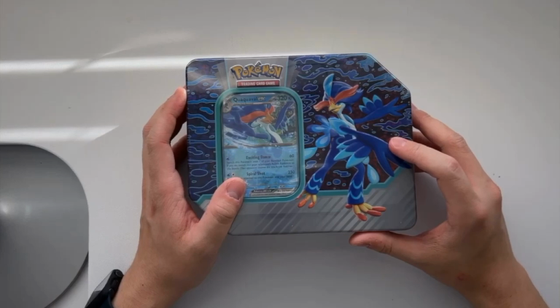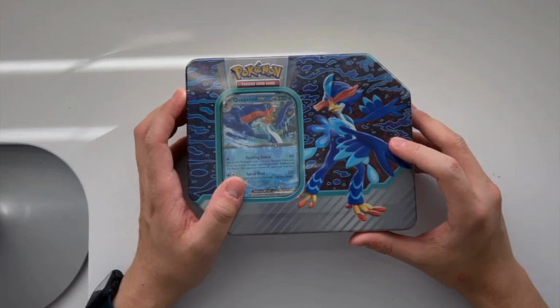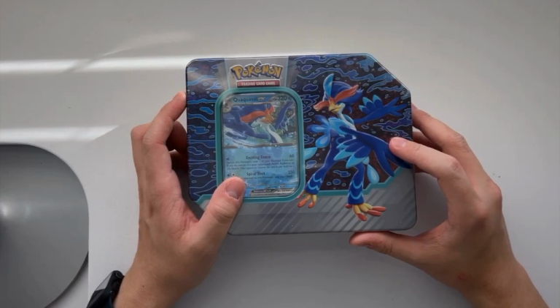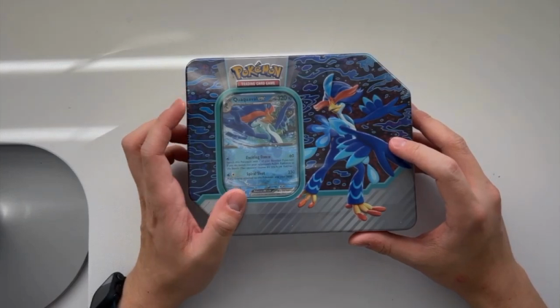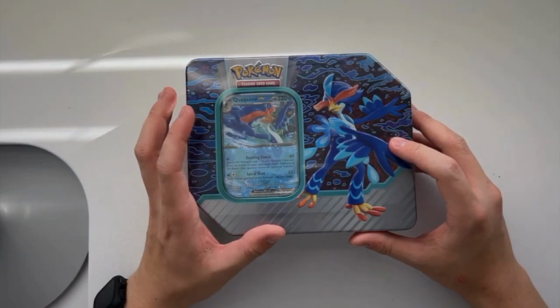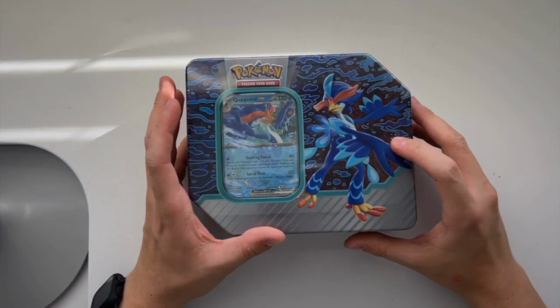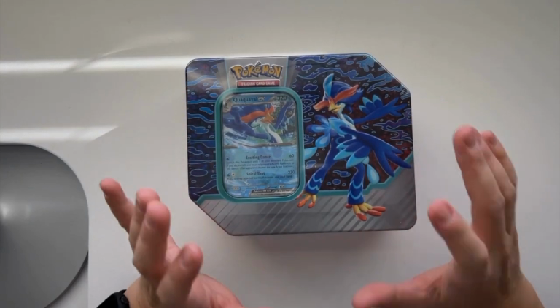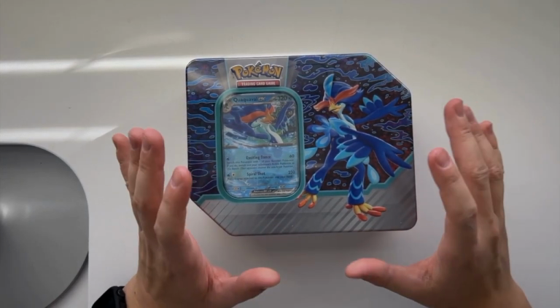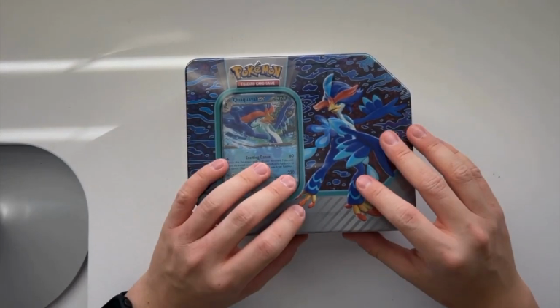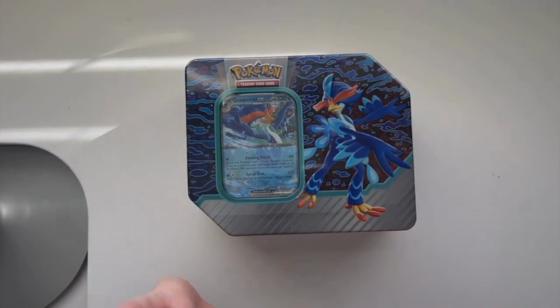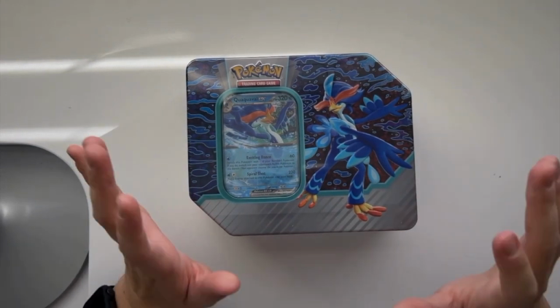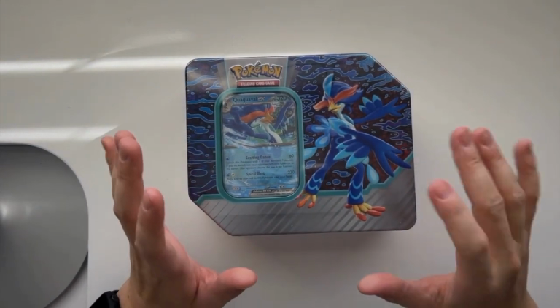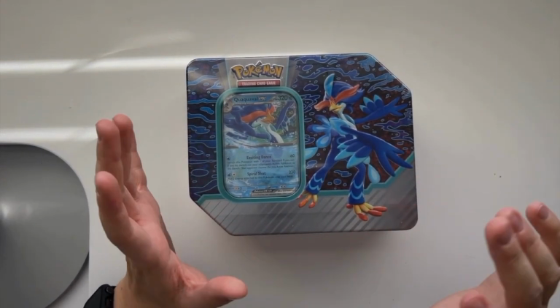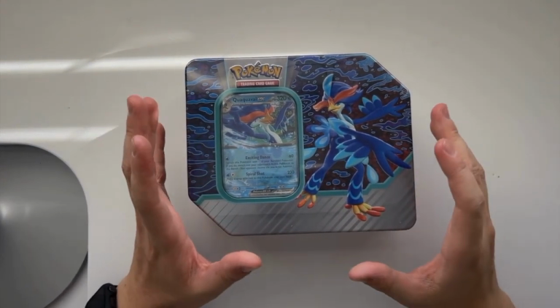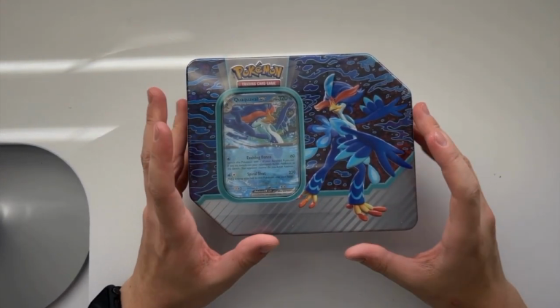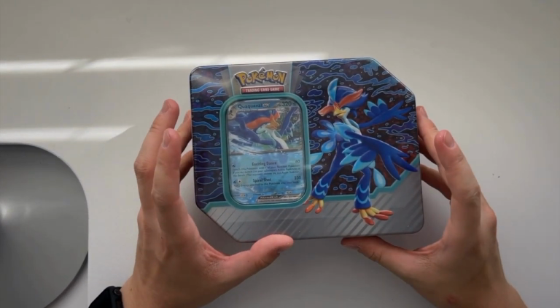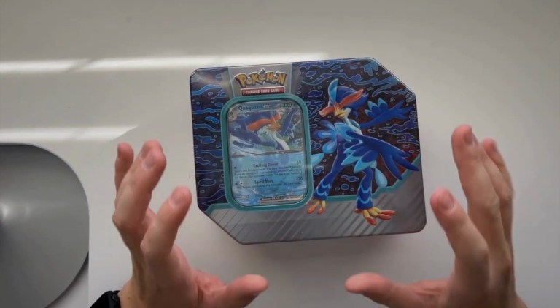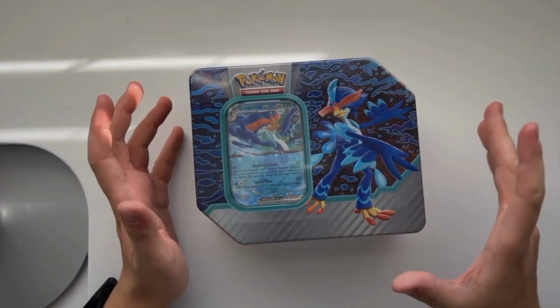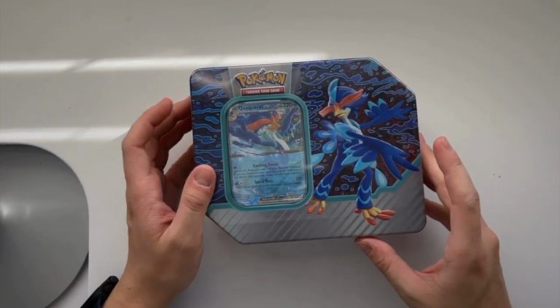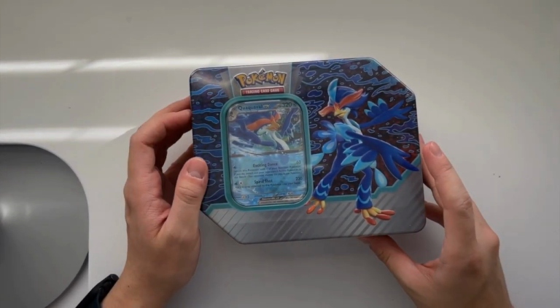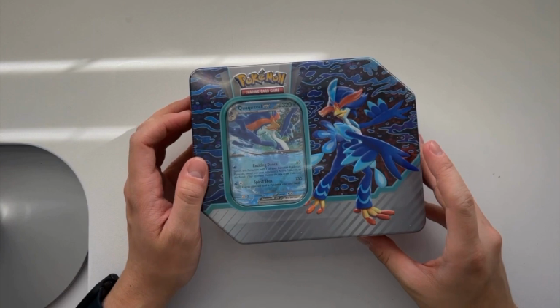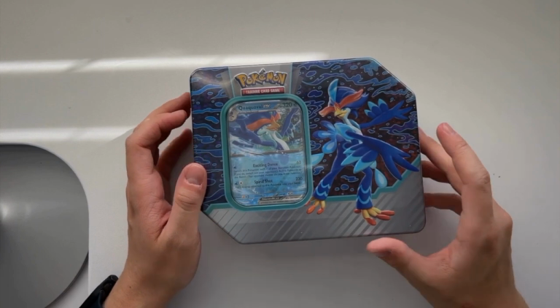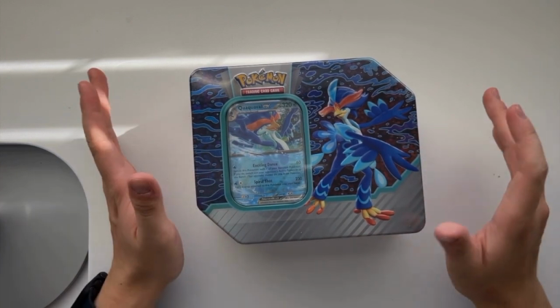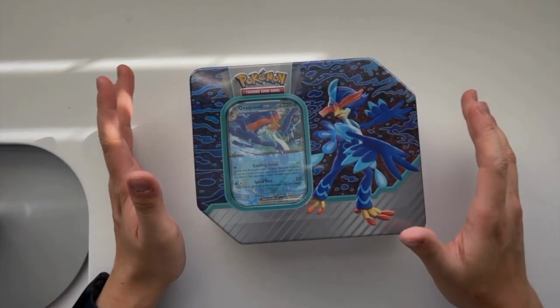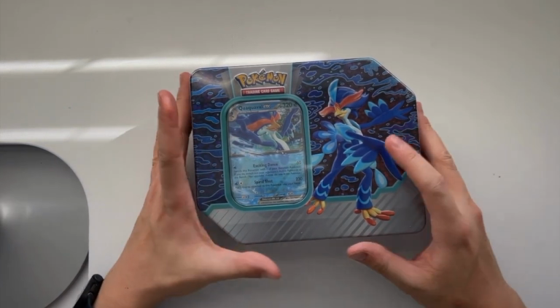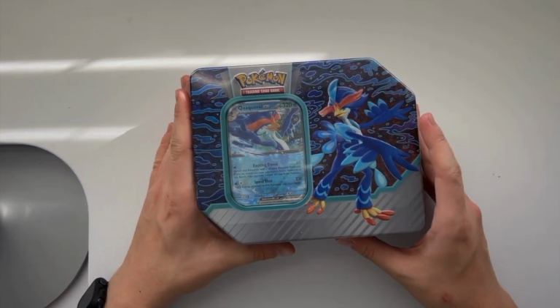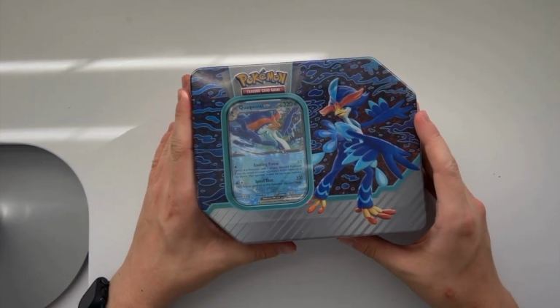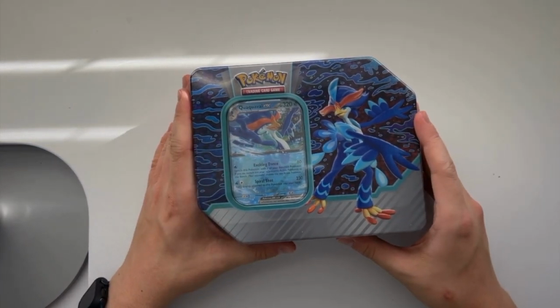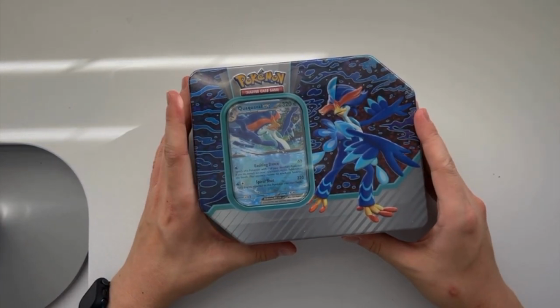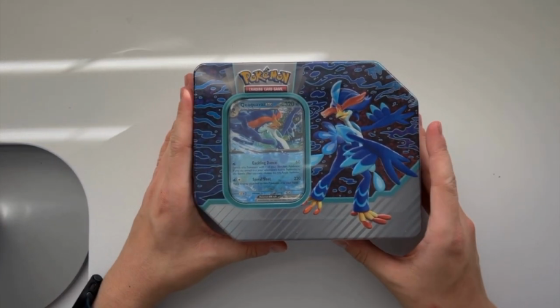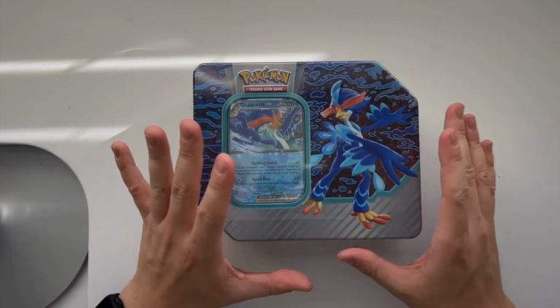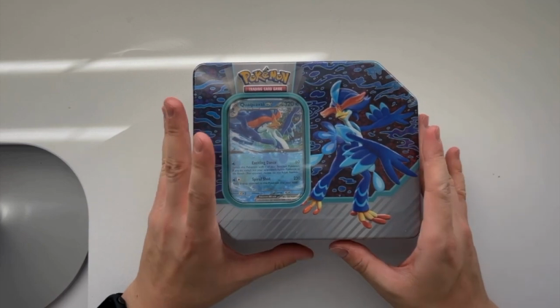Hello everyone! In today's video we're going to be unboxing a new tin — a 2023 Fall tin from Pokemon. This one is a Quaquaval EX tin. These are Fall 2023 tins, and I found this at Target.